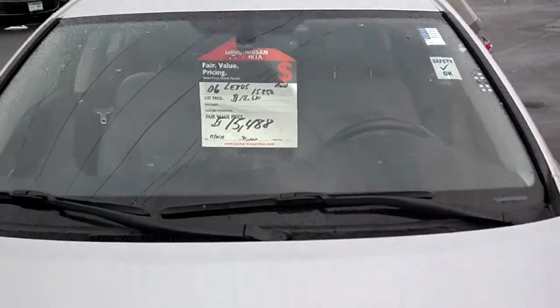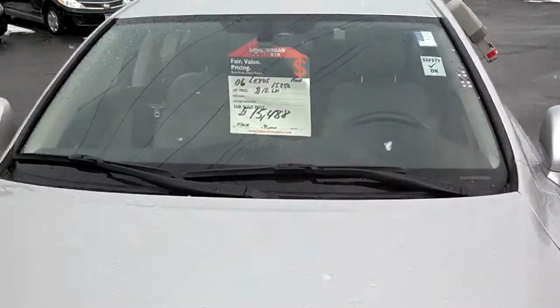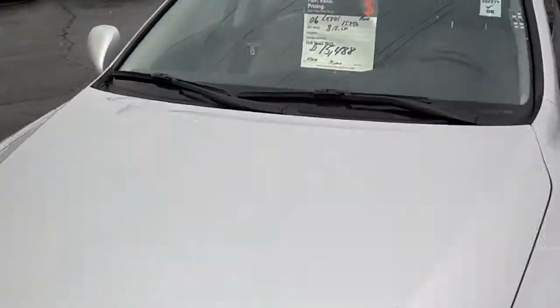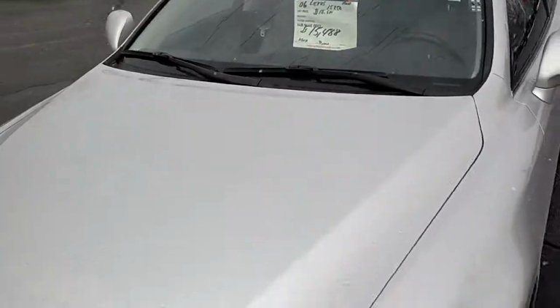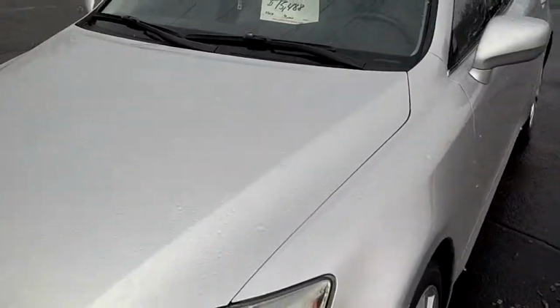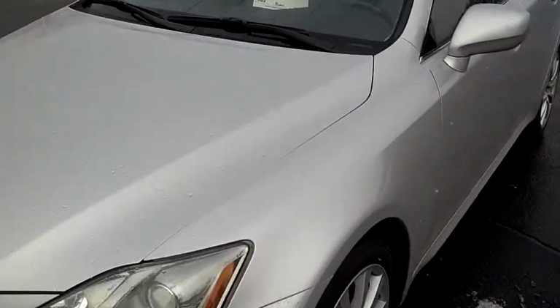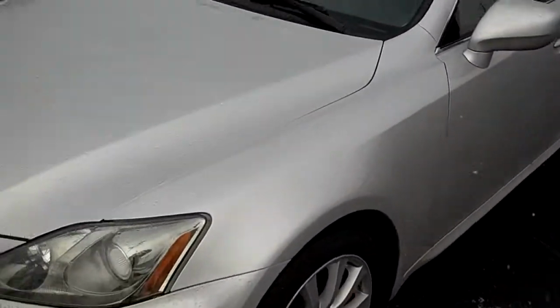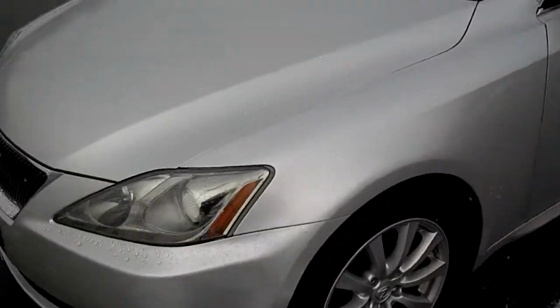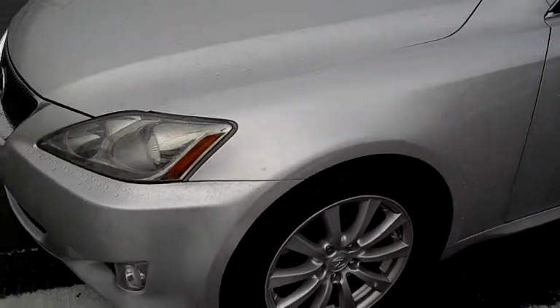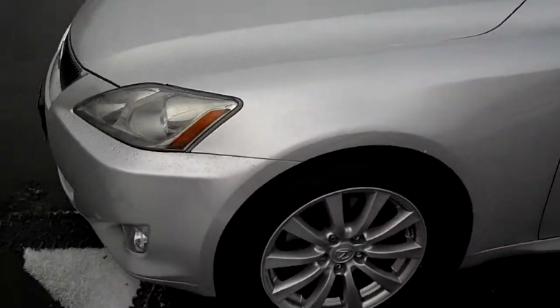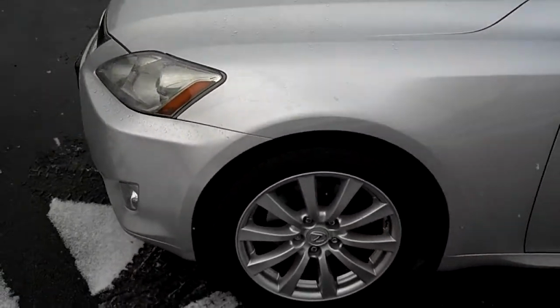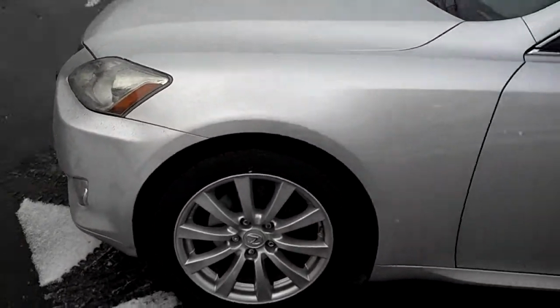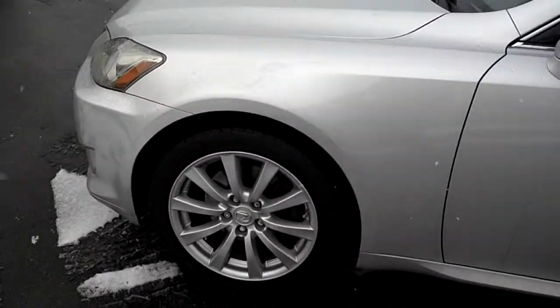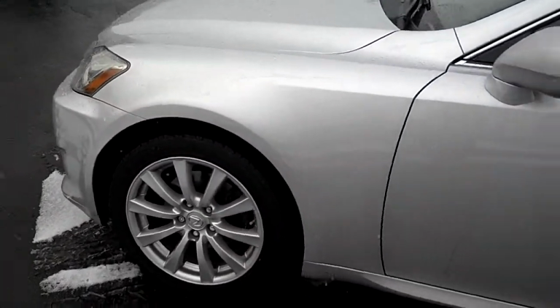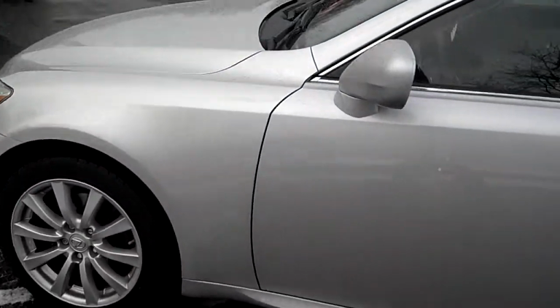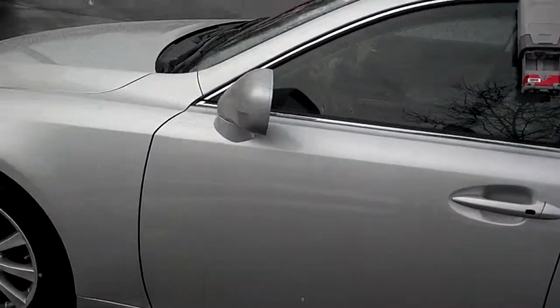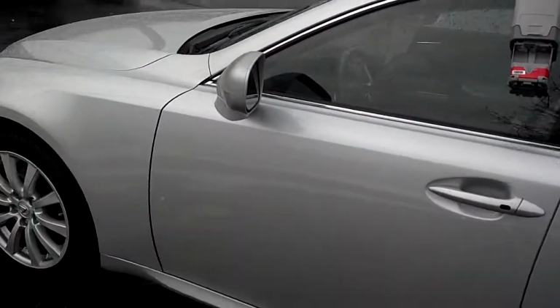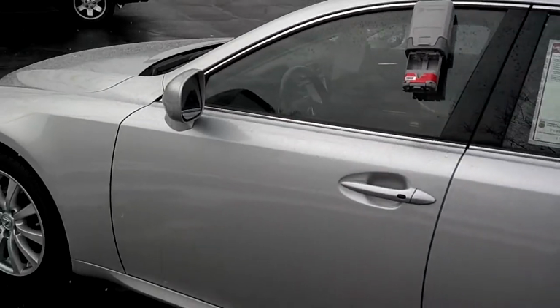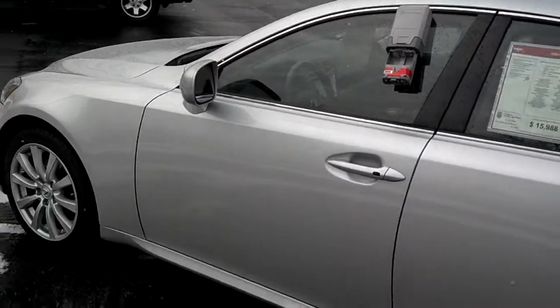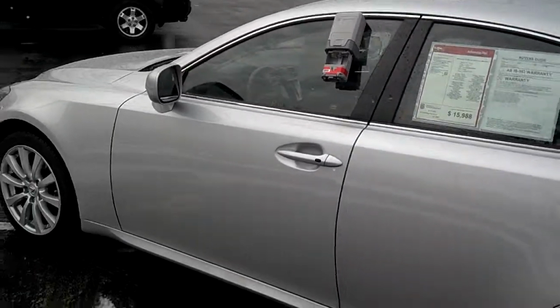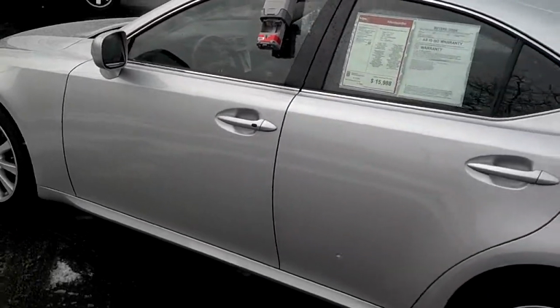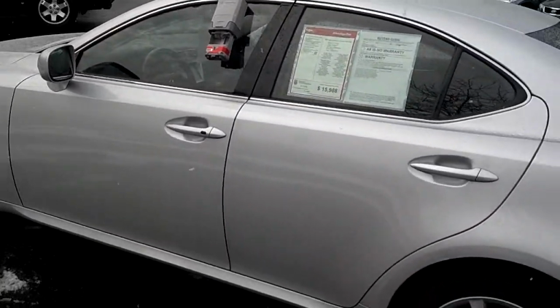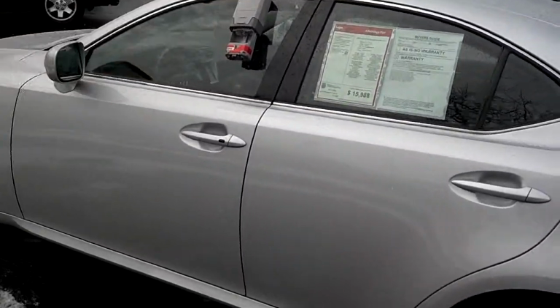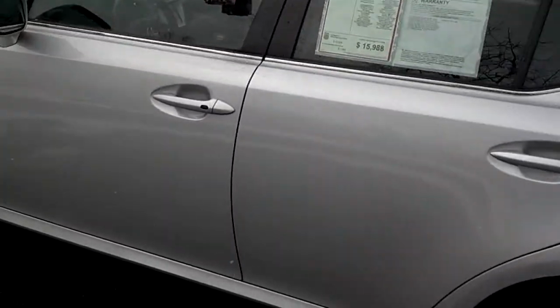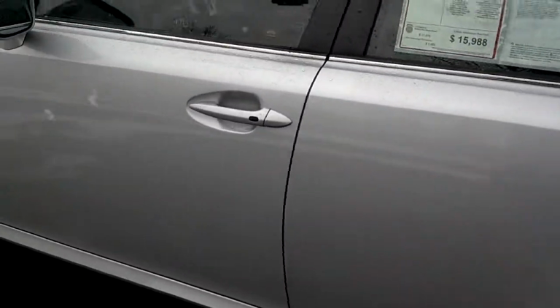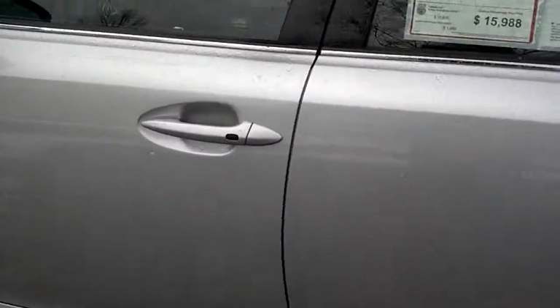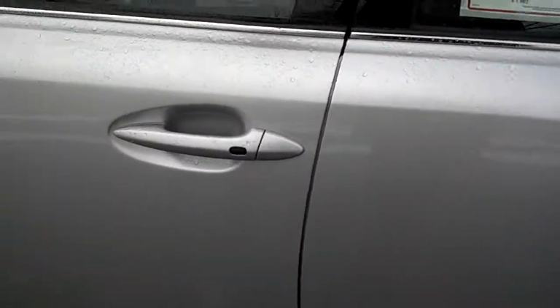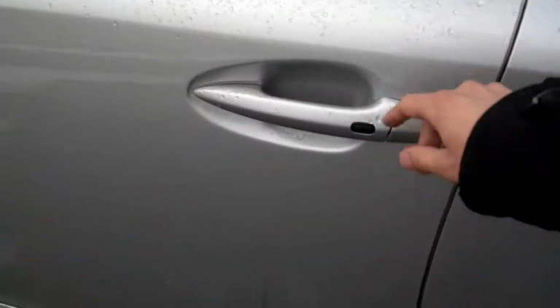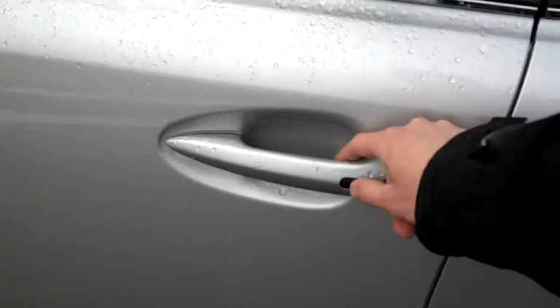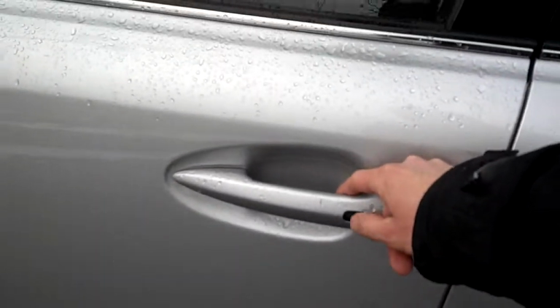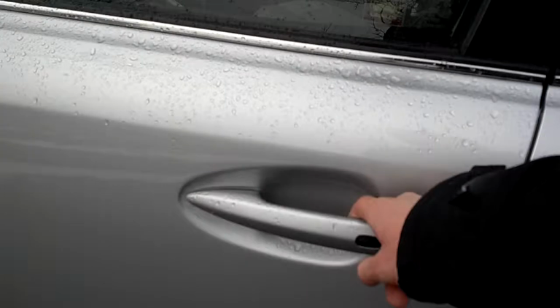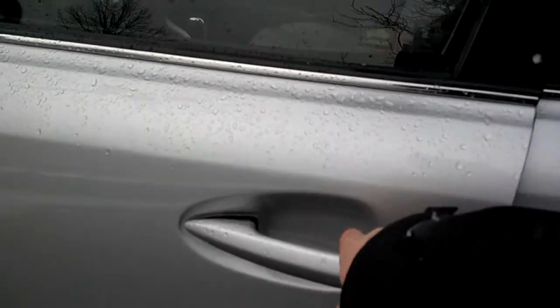There's only 91,000 miles on it — beautiful condition. You can see the beautiful alloy wheels on here. The brilliant silver is a beautiful color, and the paint looks great. It's got the keyless intelligent key right here.